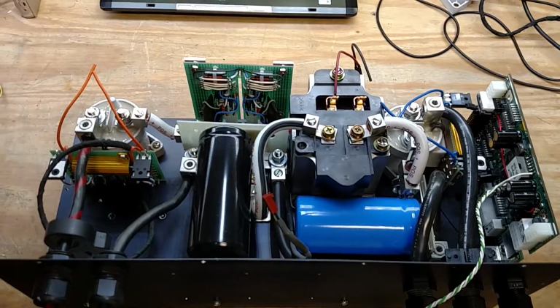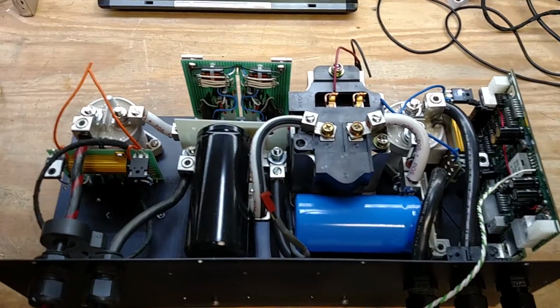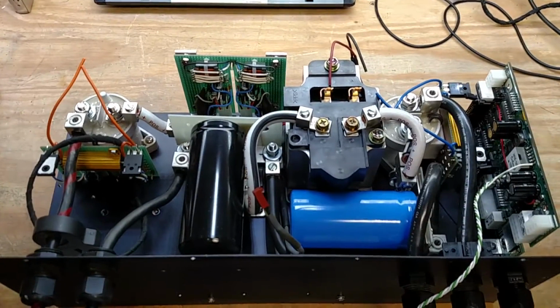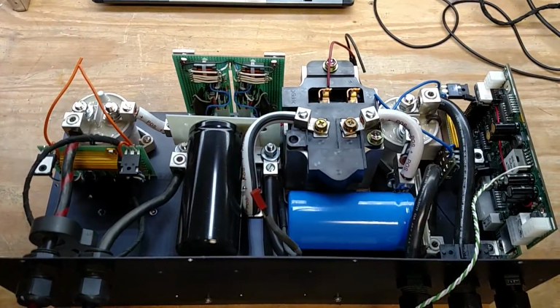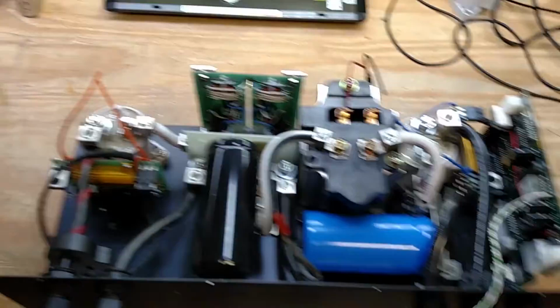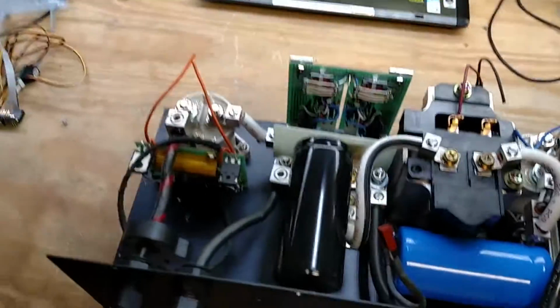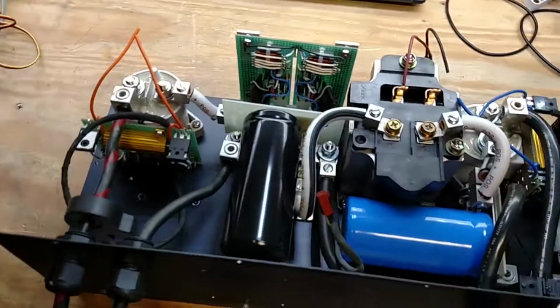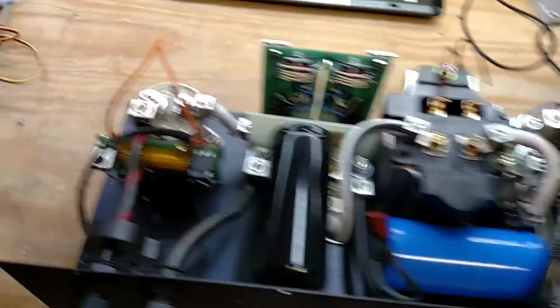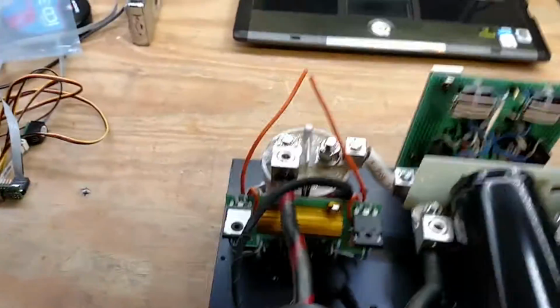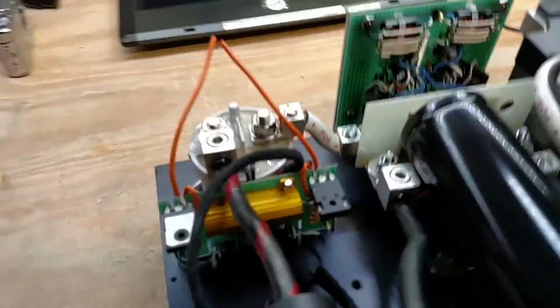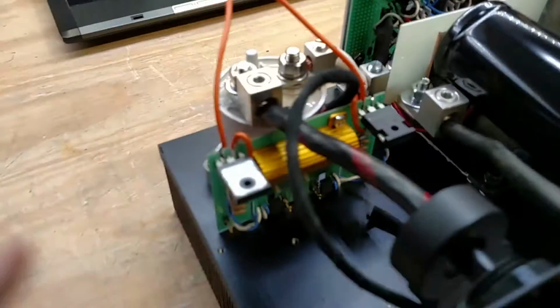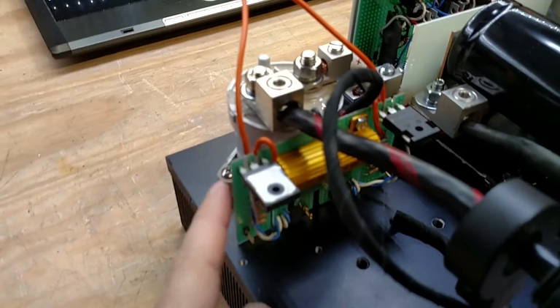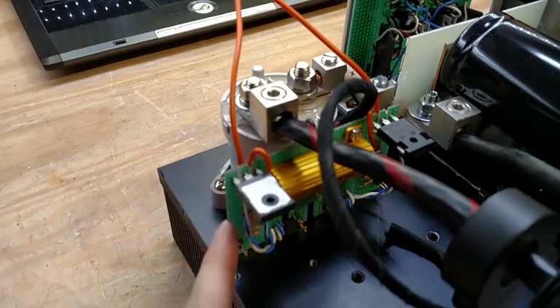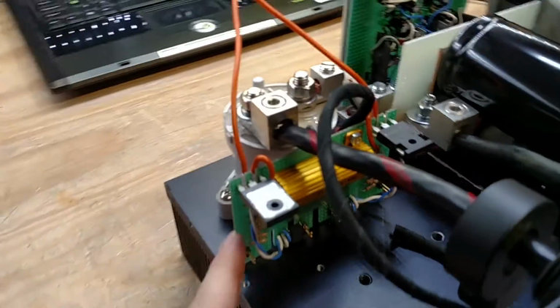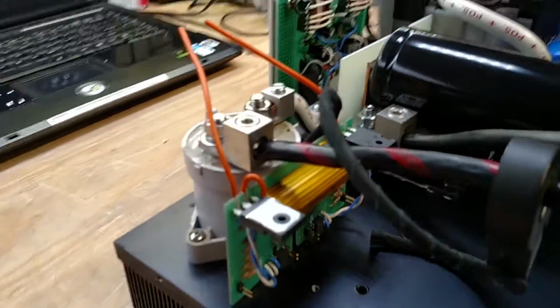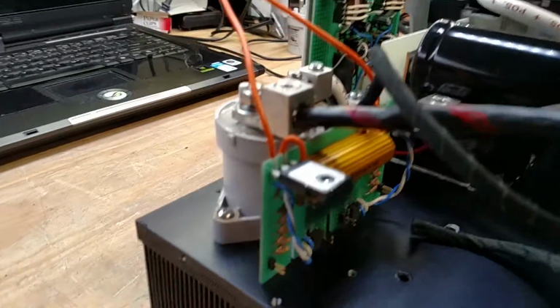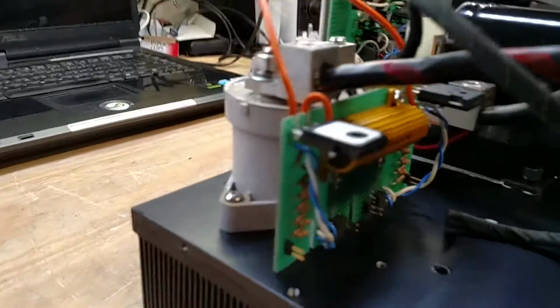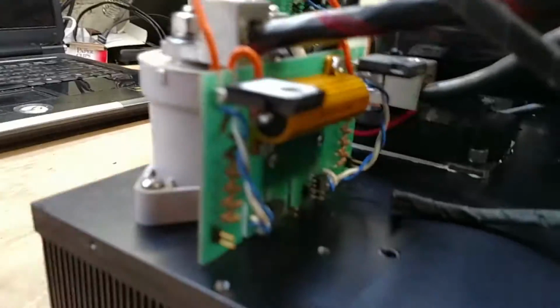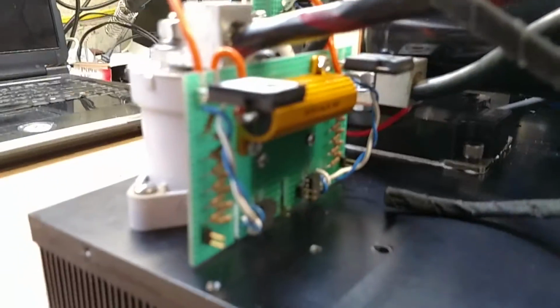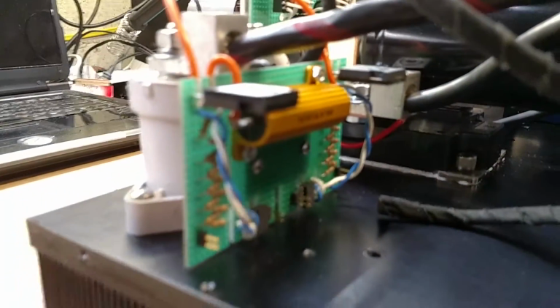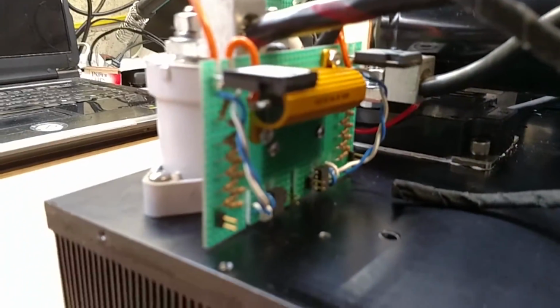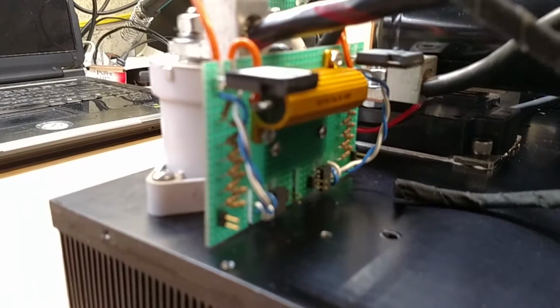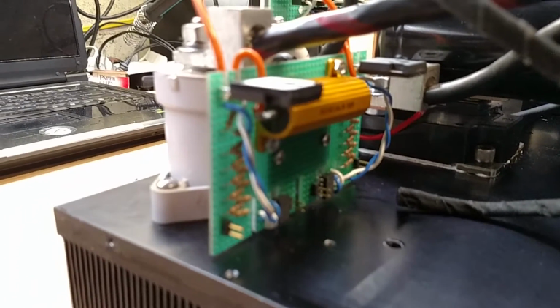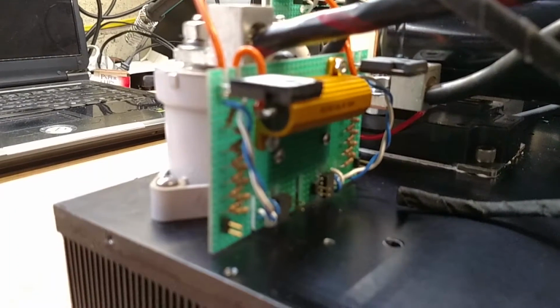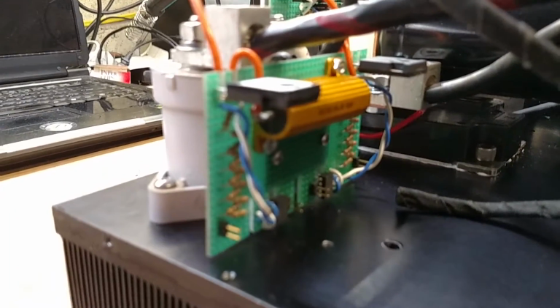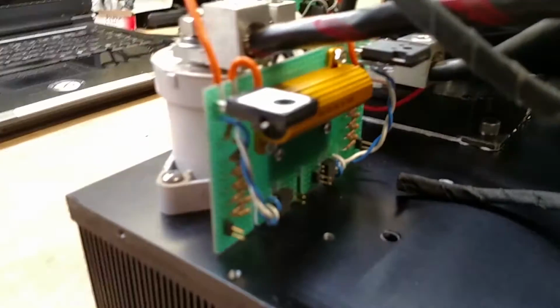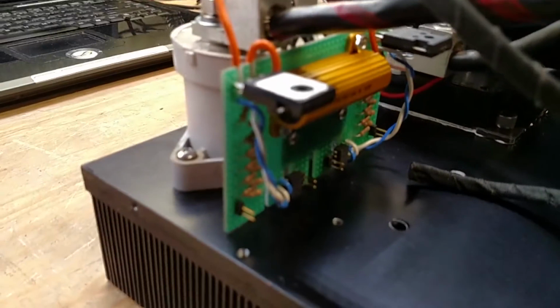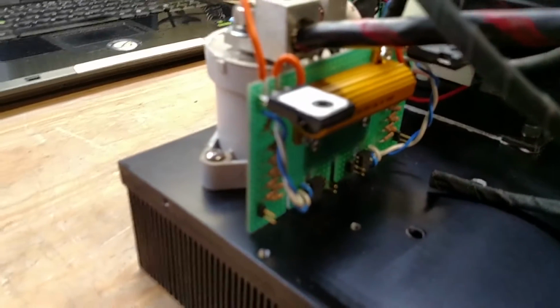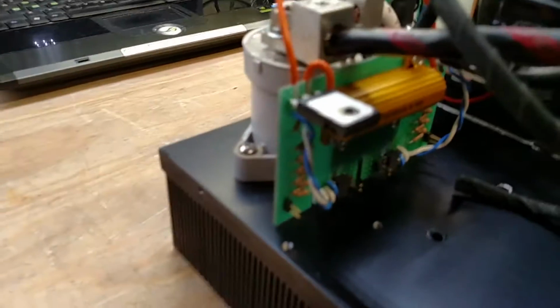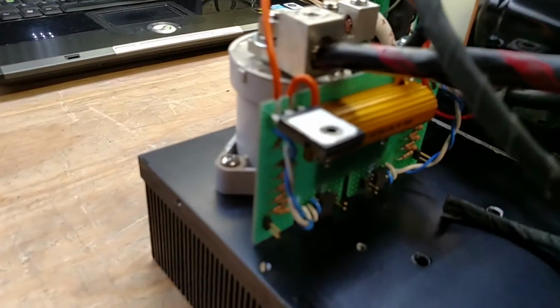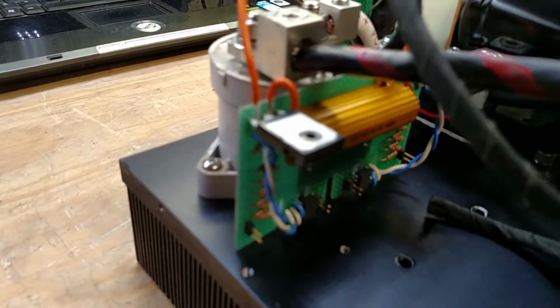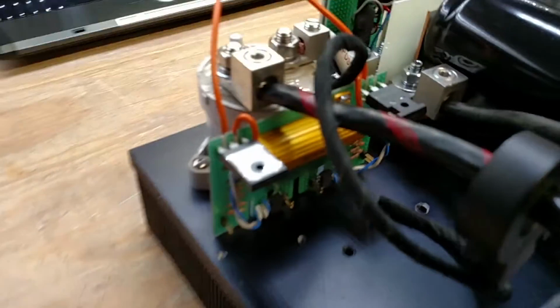Hello and welcome to another quick video. If you watched the last video, I built up some of the pre-charge and voltage sense circuits, and I've mounted them conveniently to the side of the contactors.